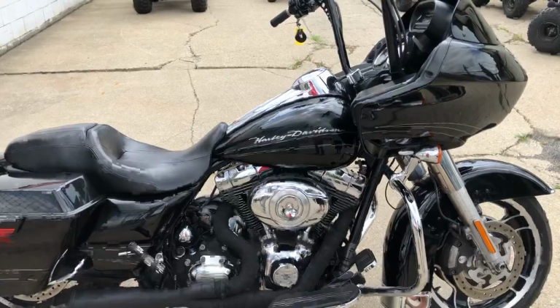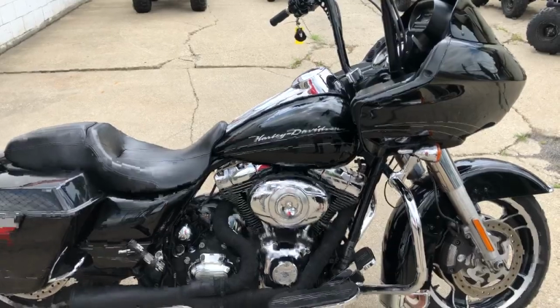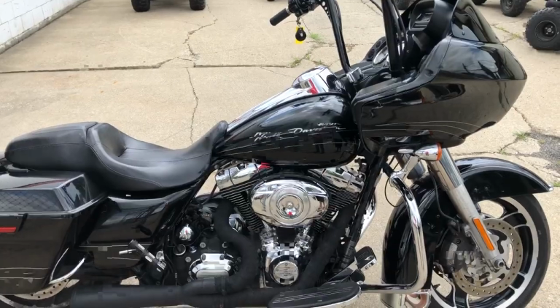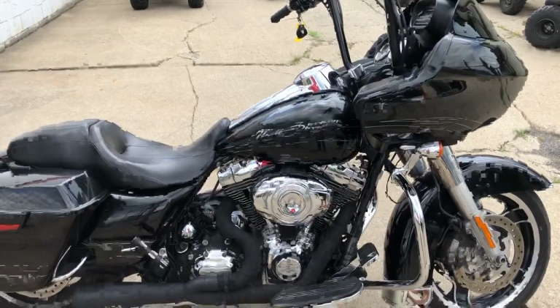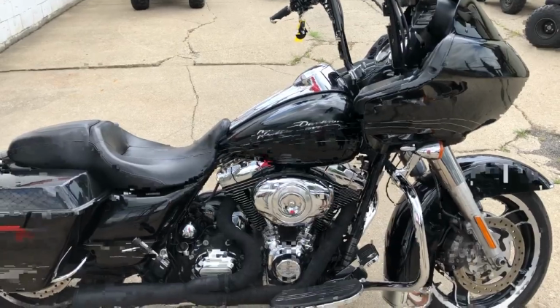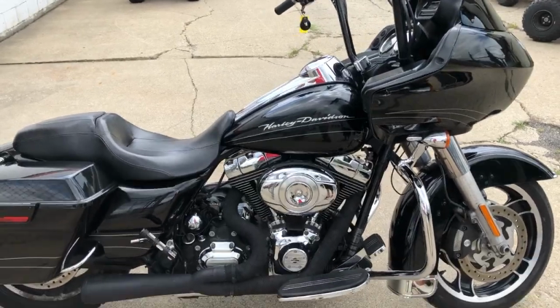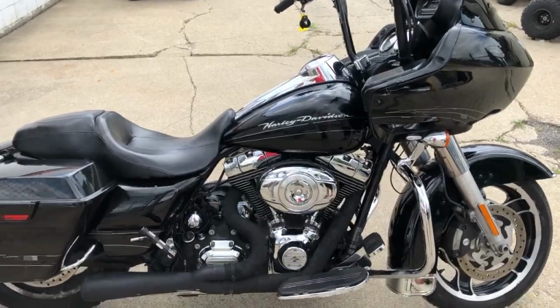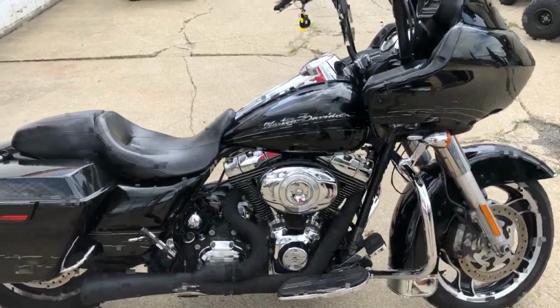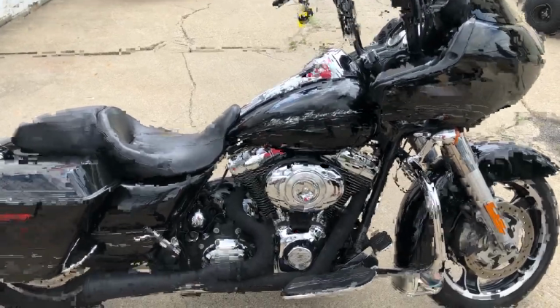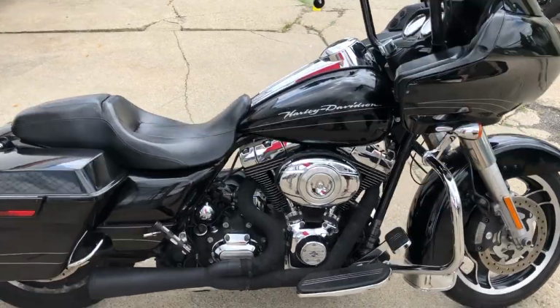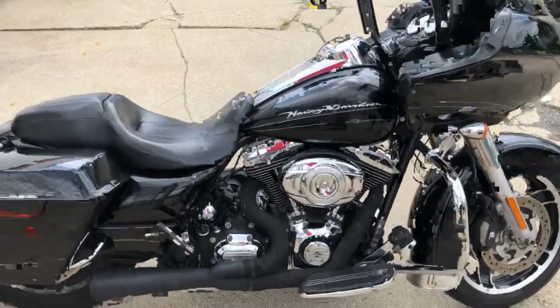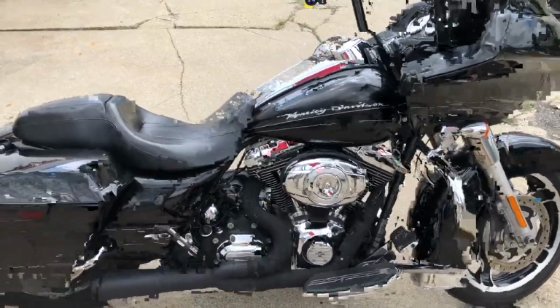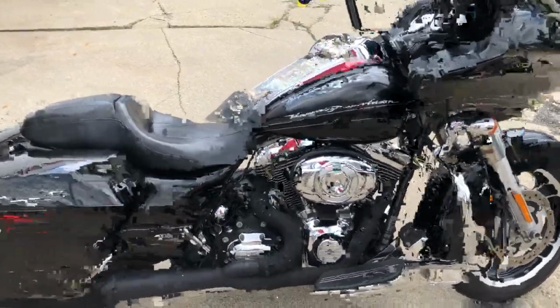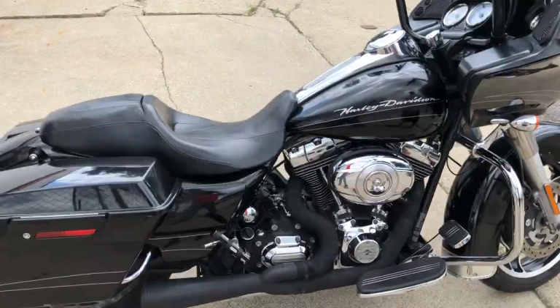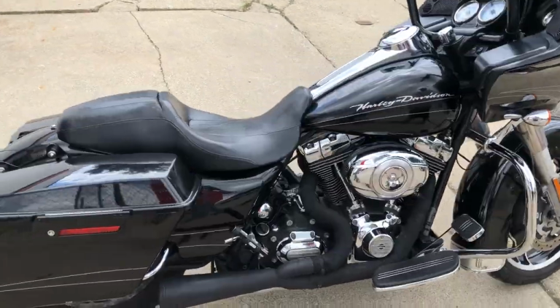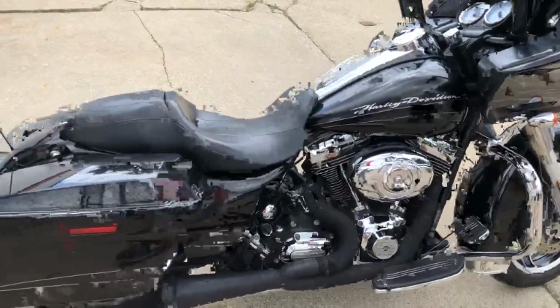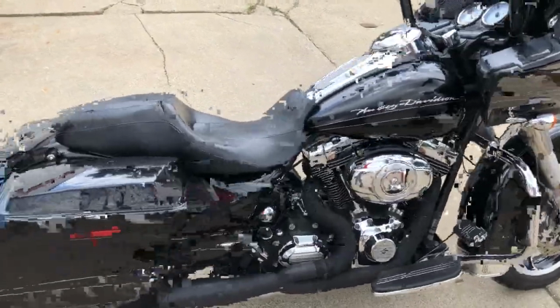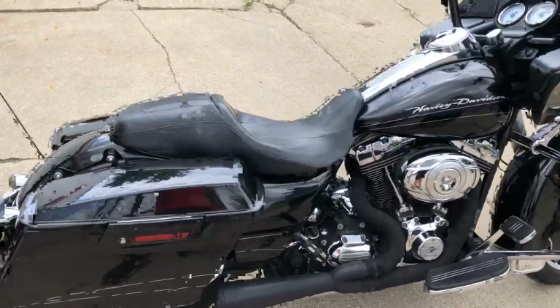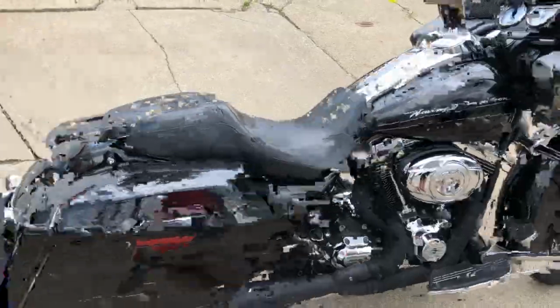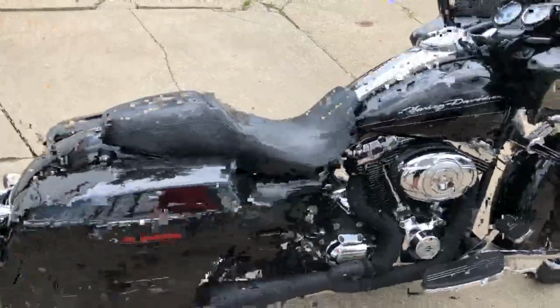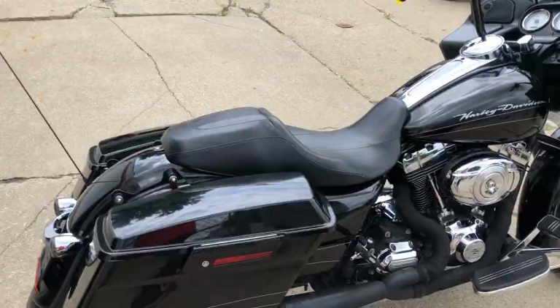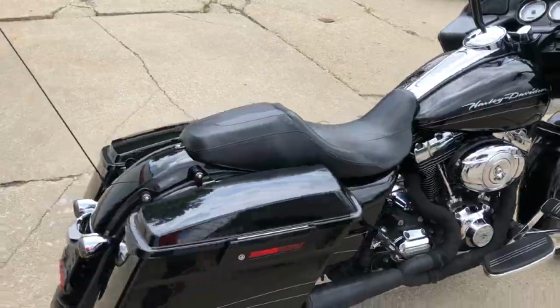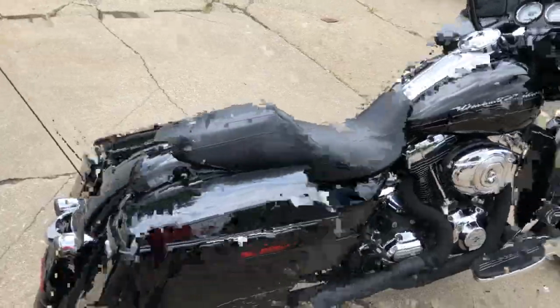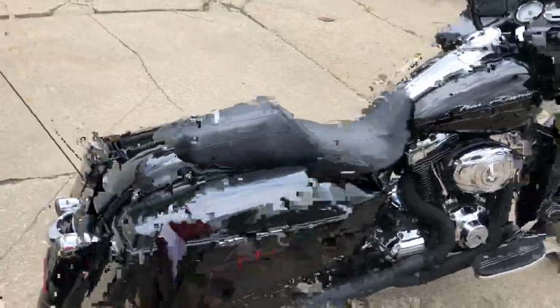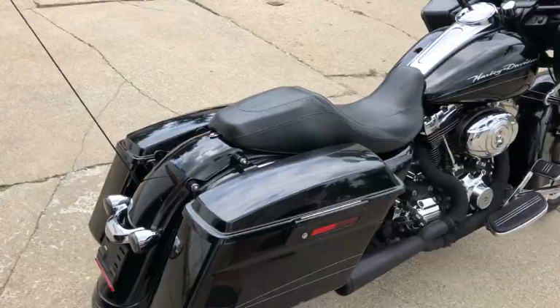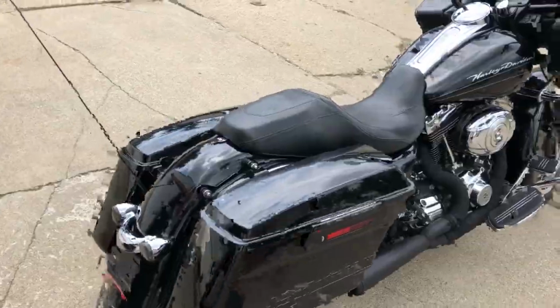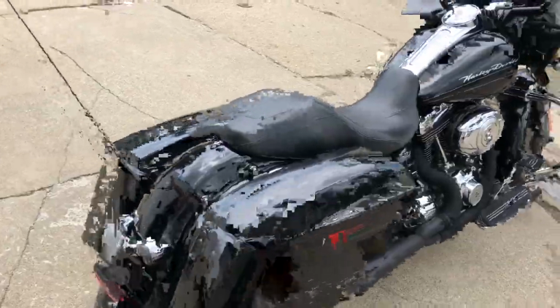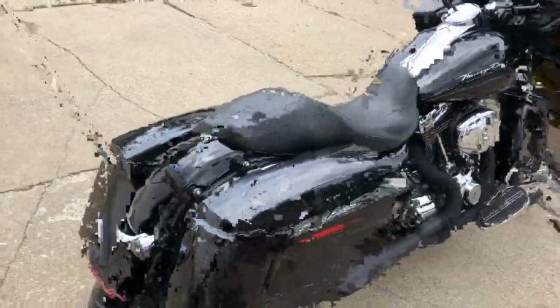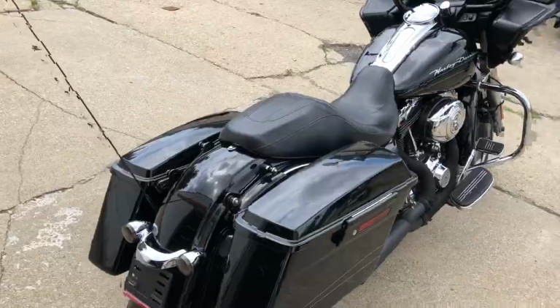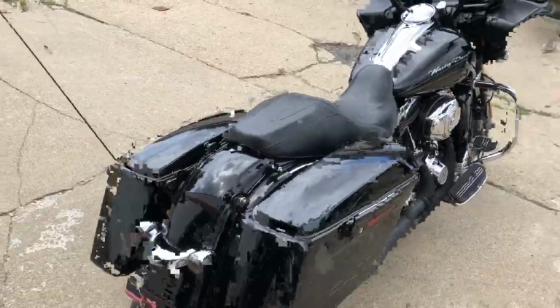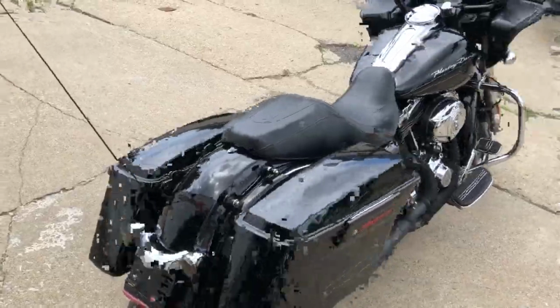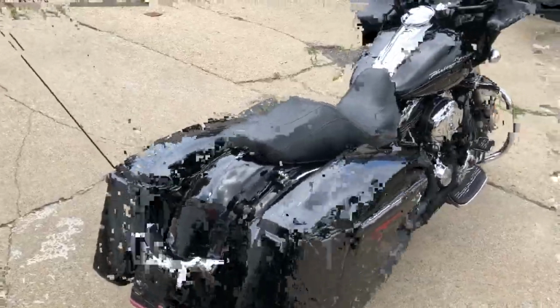Hey guys, ApprovalPowerSports.com here doing some videos on some bikes we just got in. Check this one out — it's a 2013 Harley Davidson Road Glide for sale.